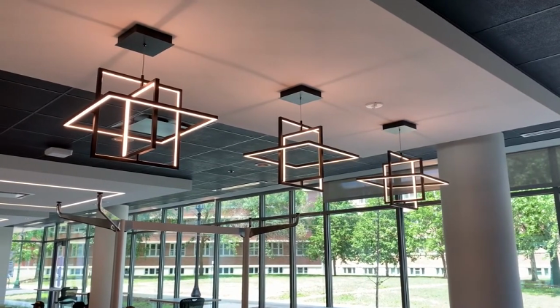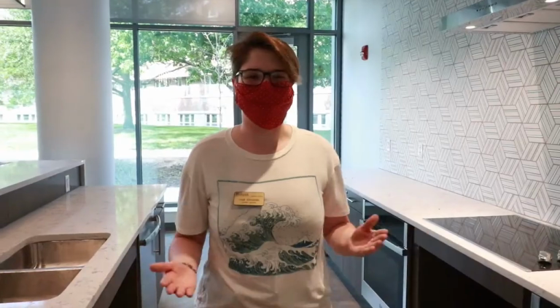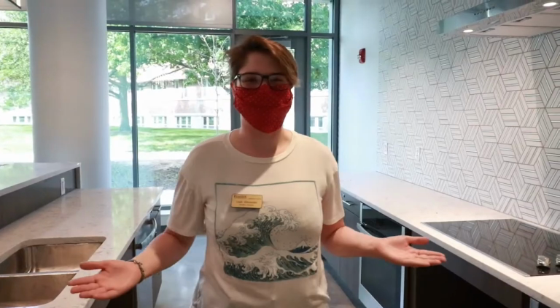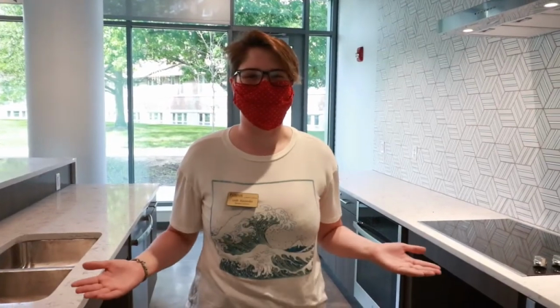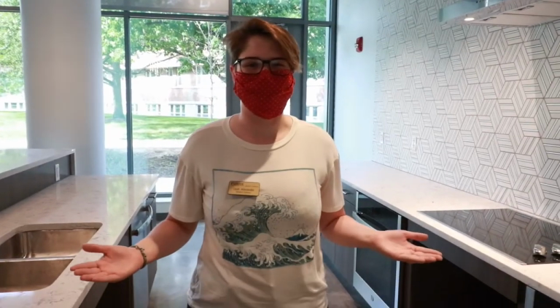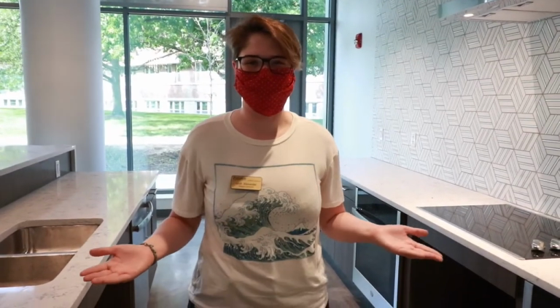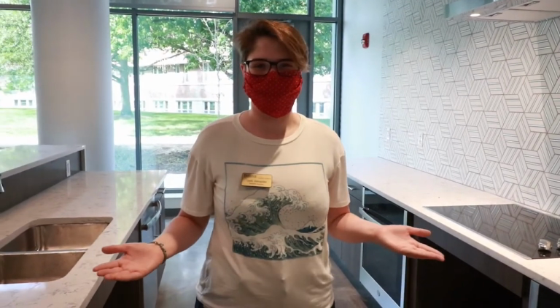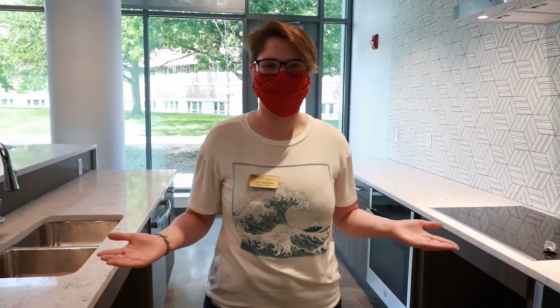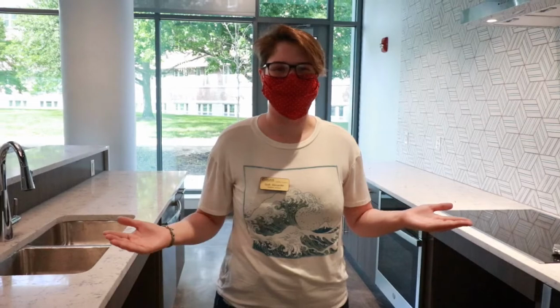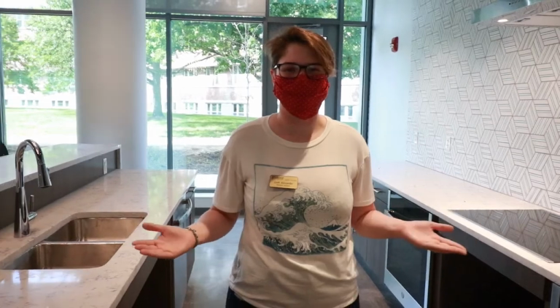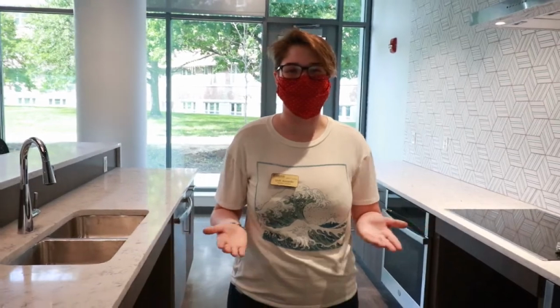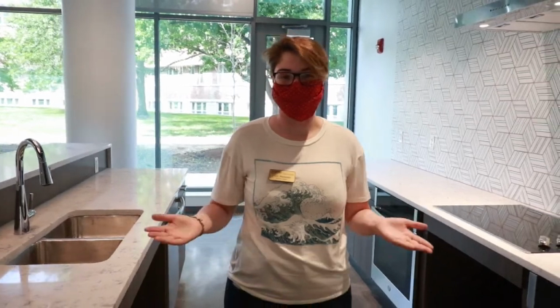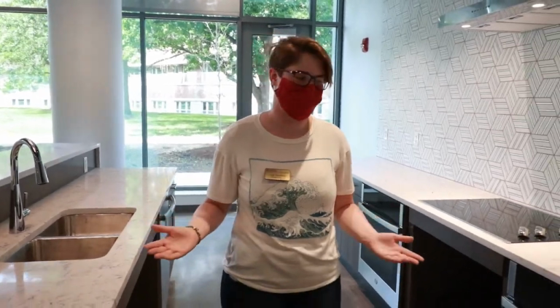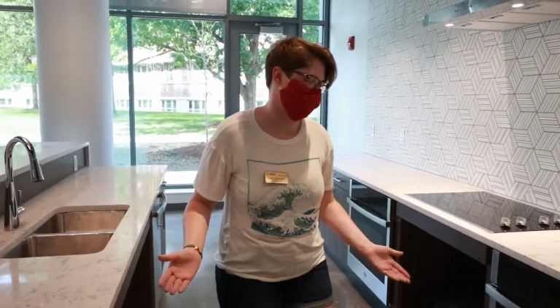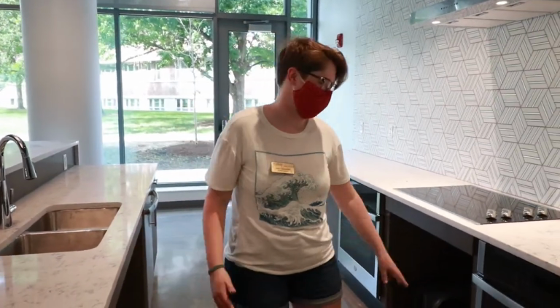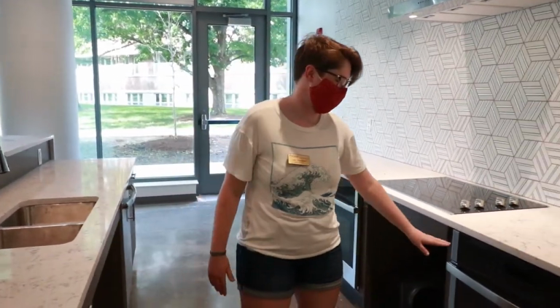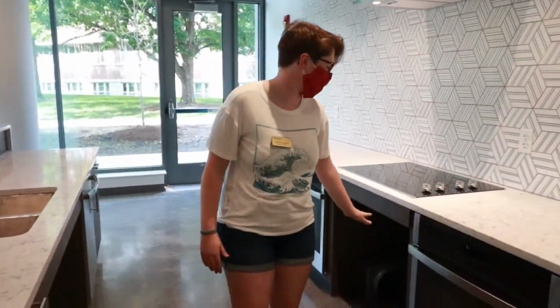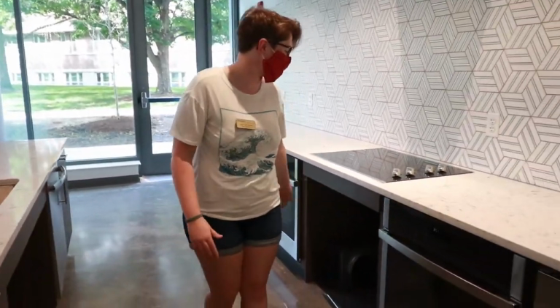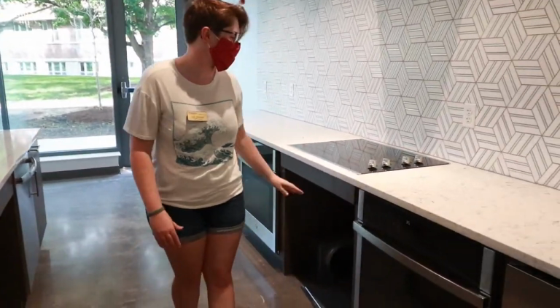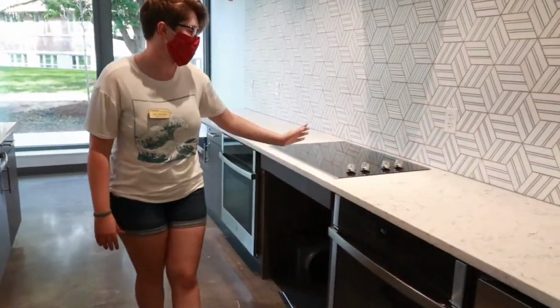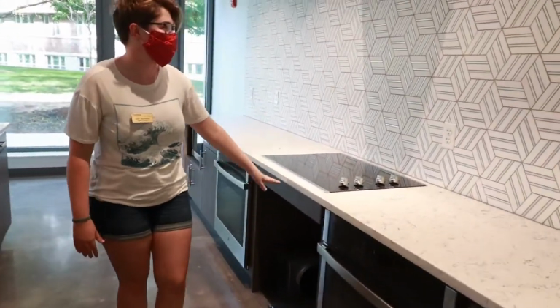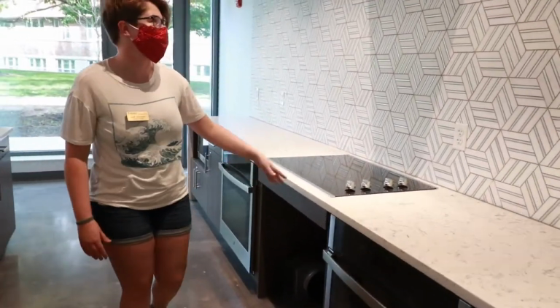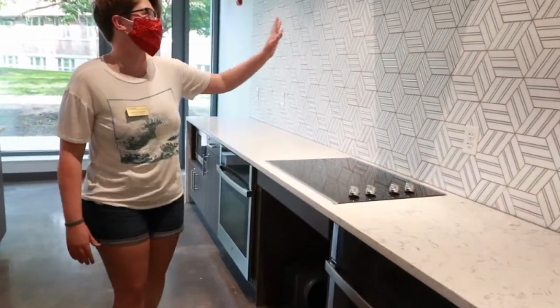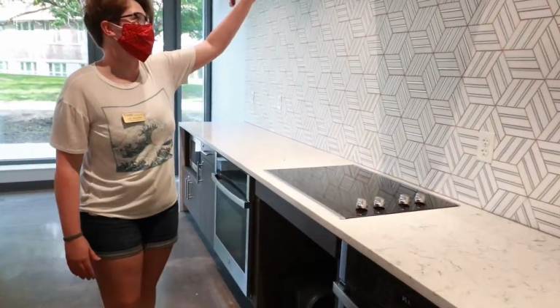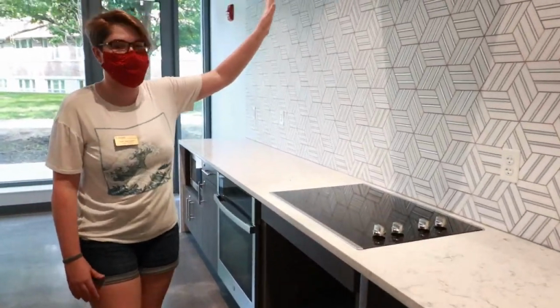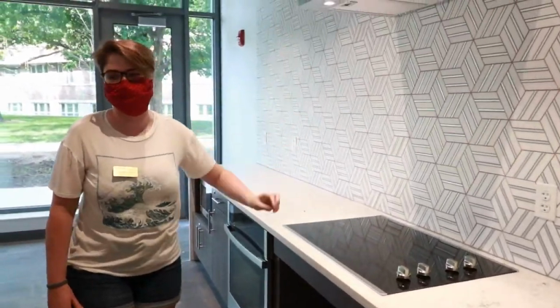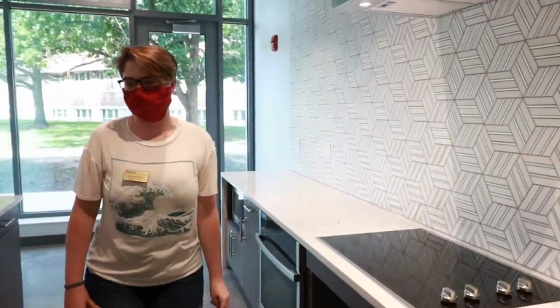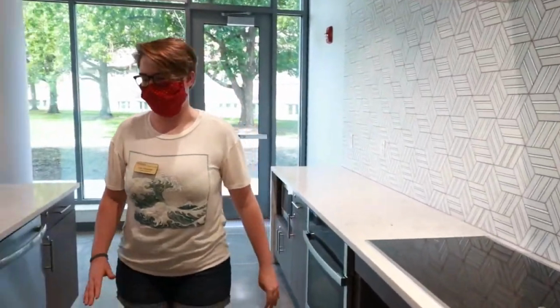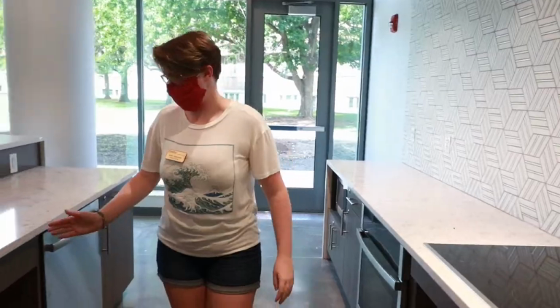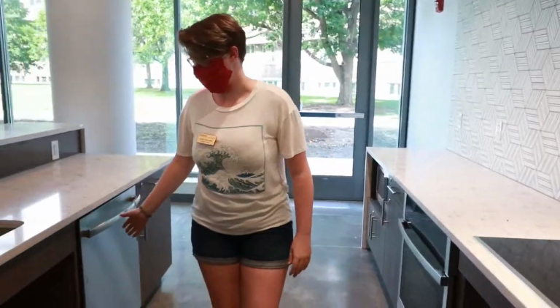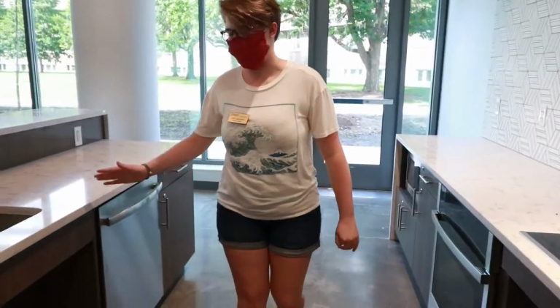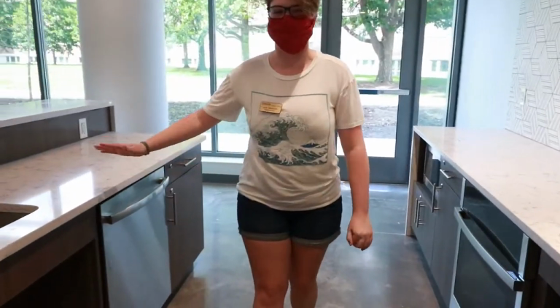So this is our community kitchen that you can use to cook your meals. There's a couple of ovens, a stove with a hood, and a dishwasher and sink.